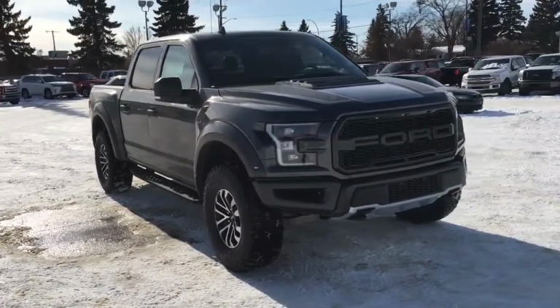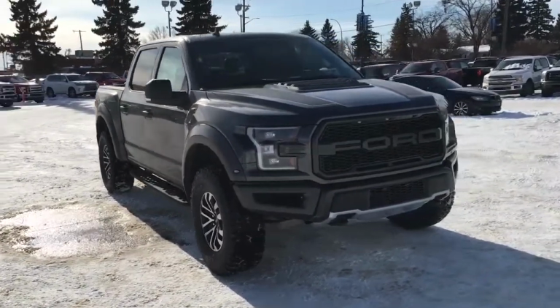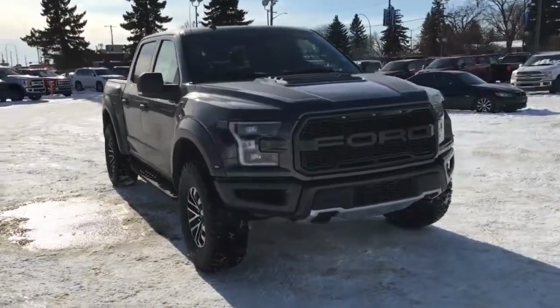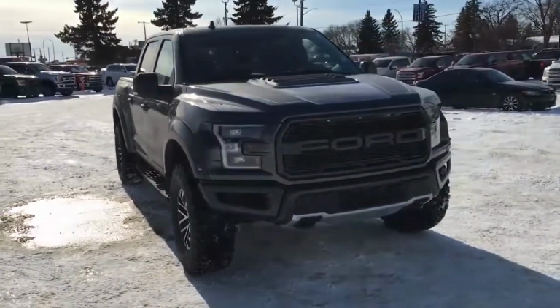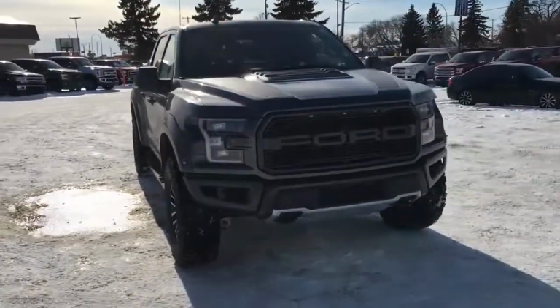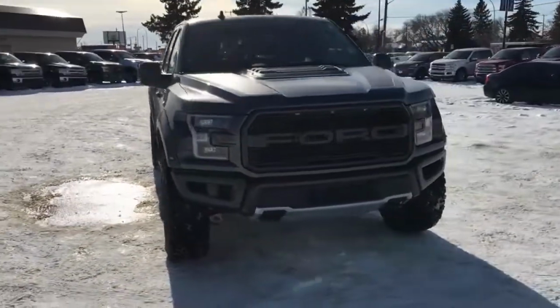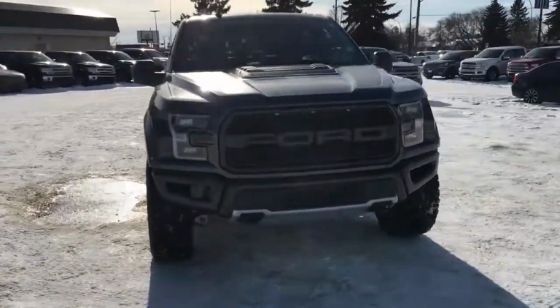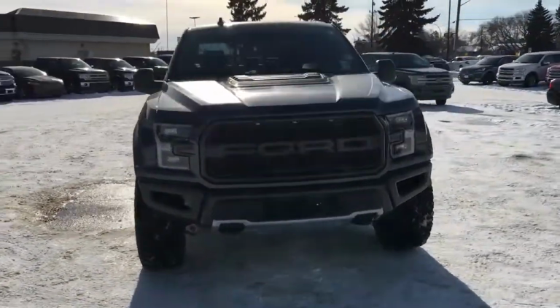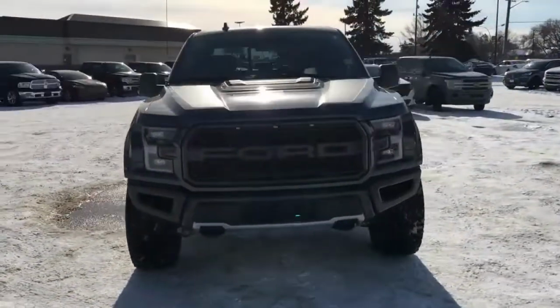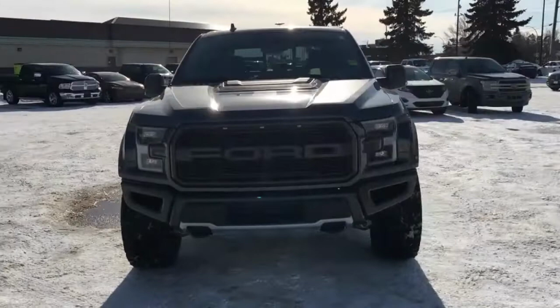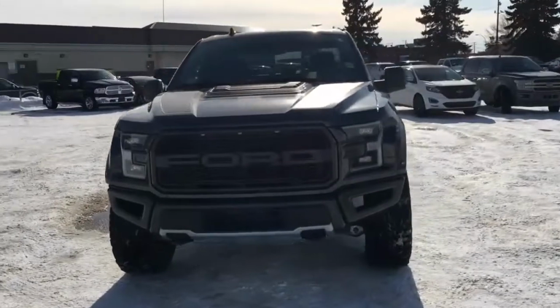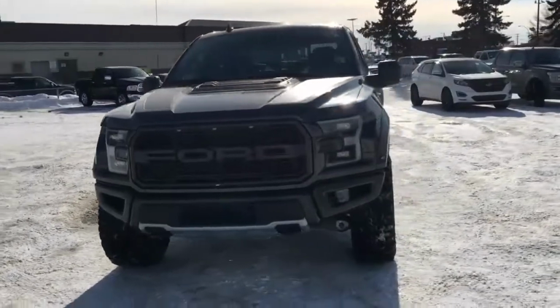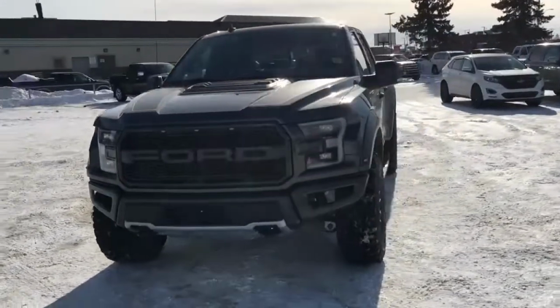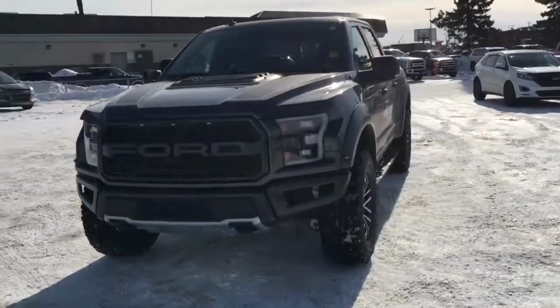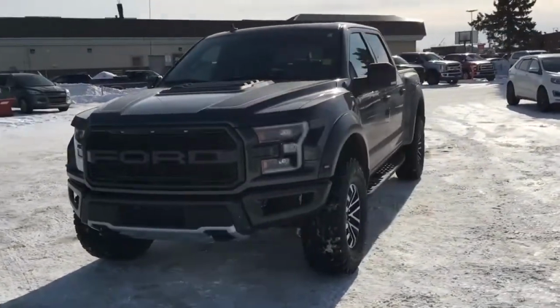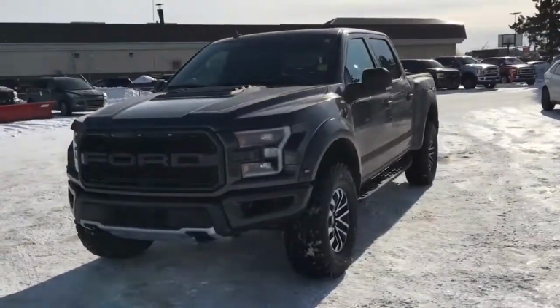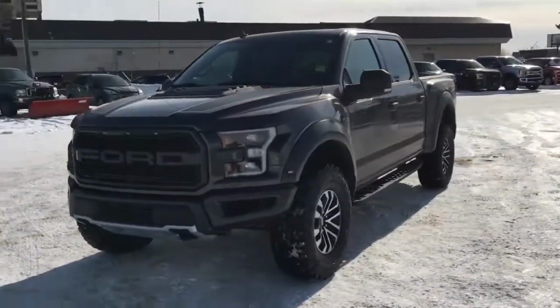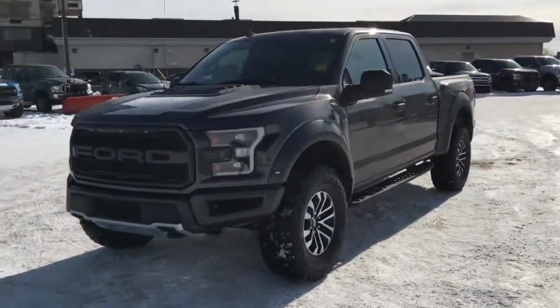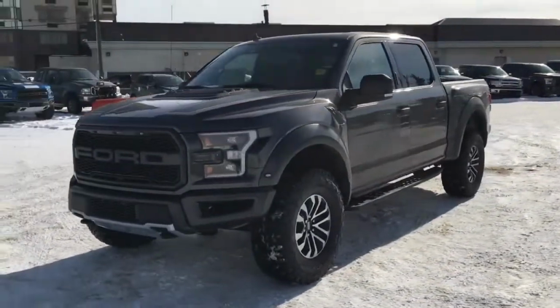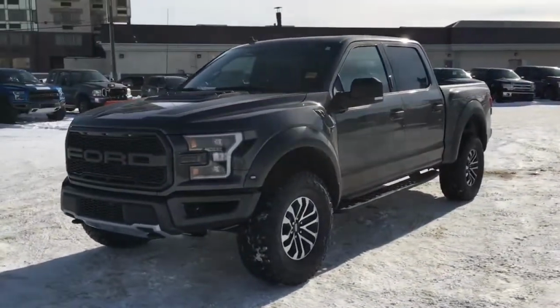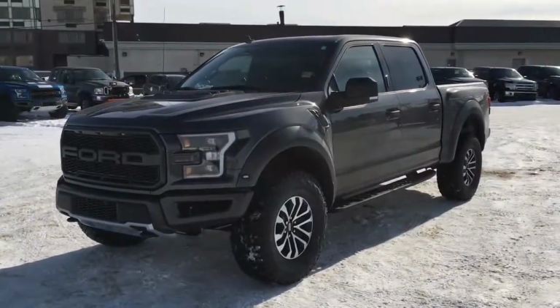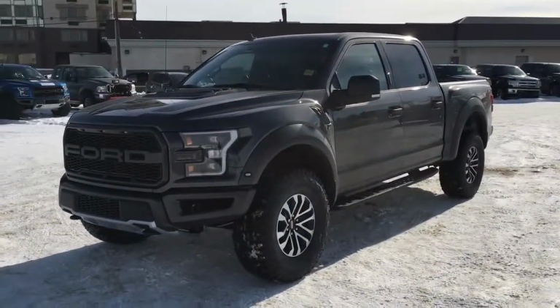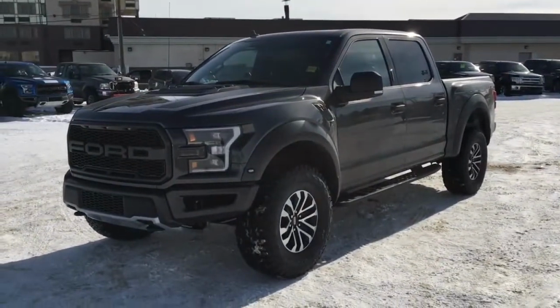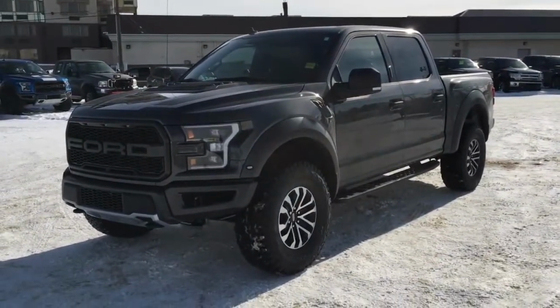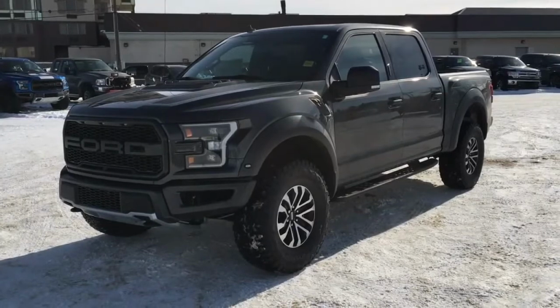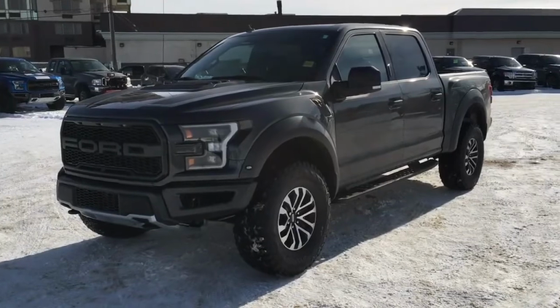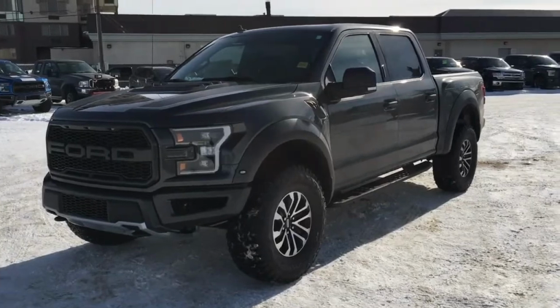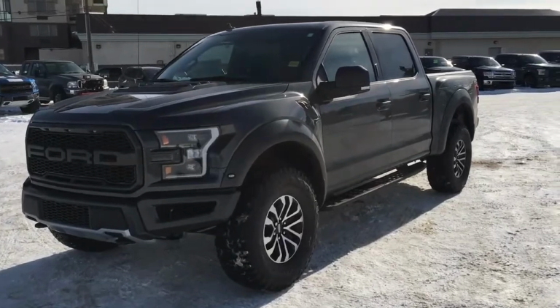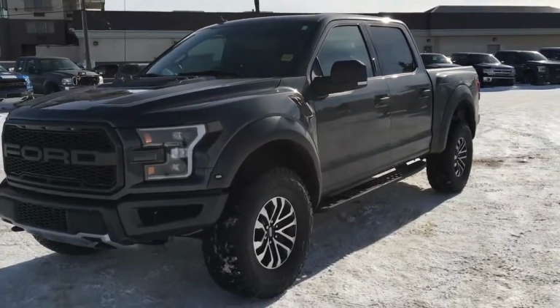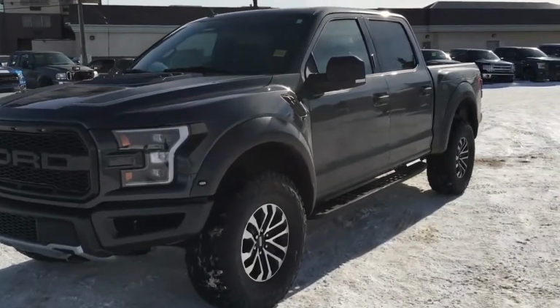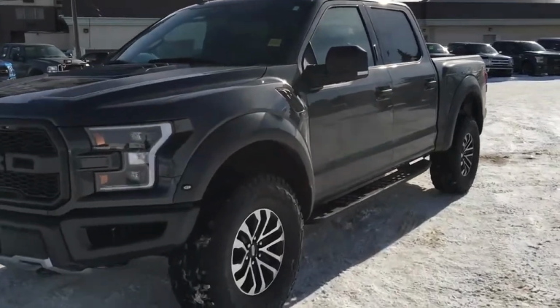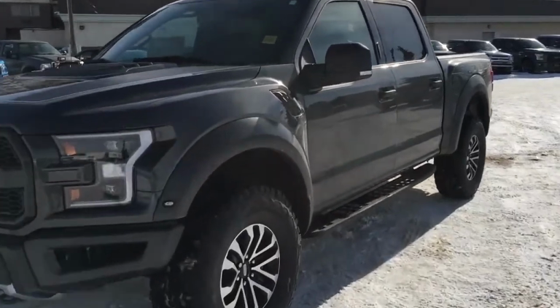If you can't make it in right away, give us a call at 587-206-8171 to book your test drive, or you can visit us online at freedomfordsales.ca. Thanks for watching — until next time, drive safe.